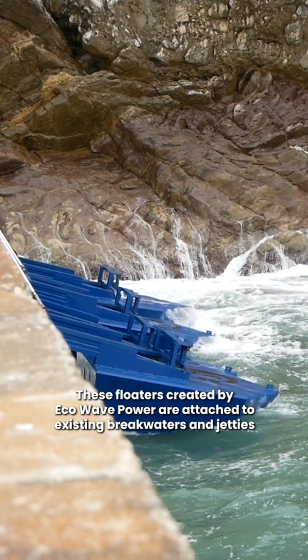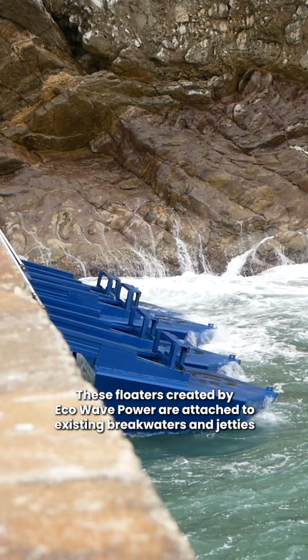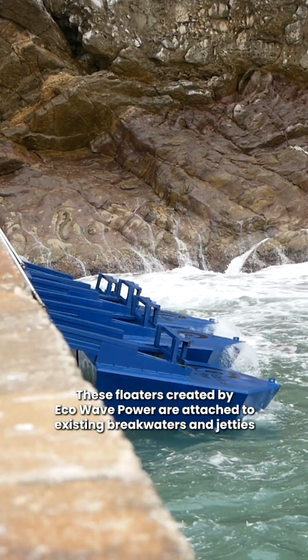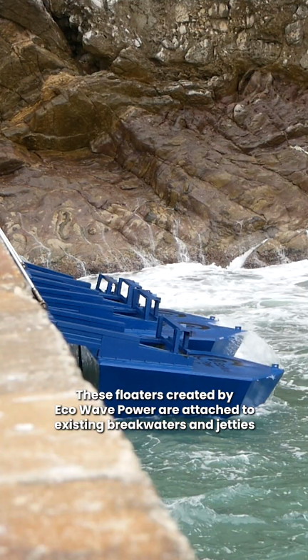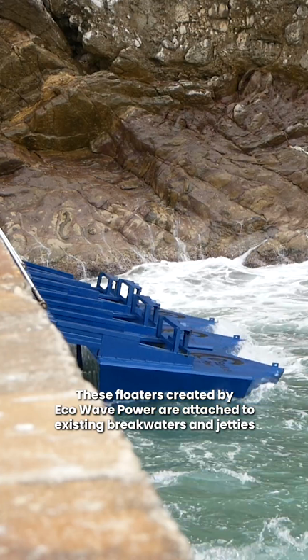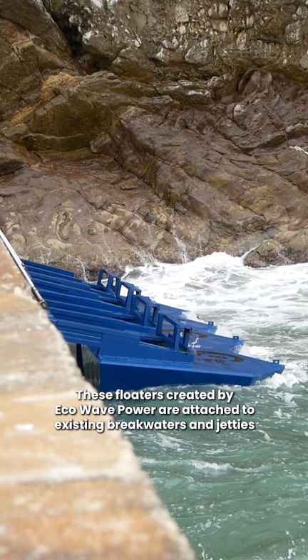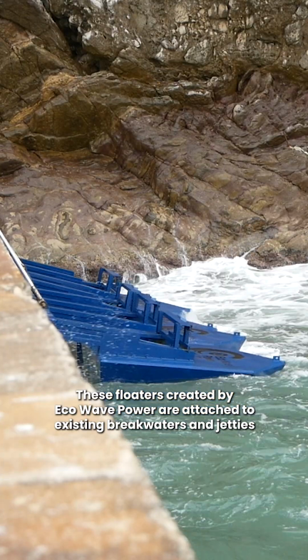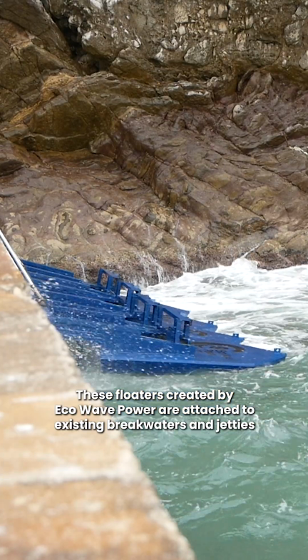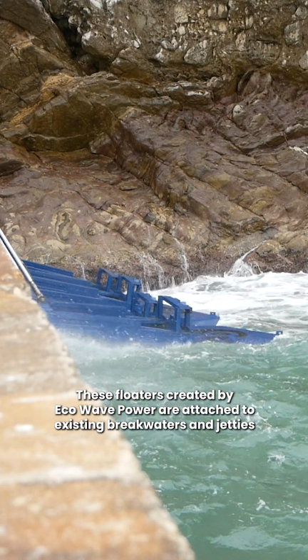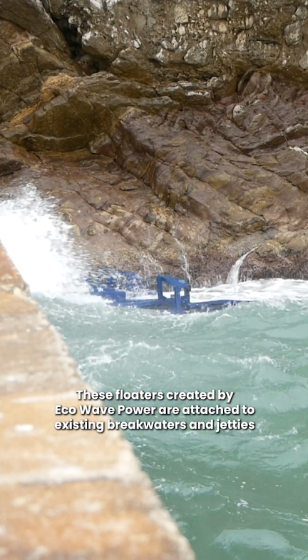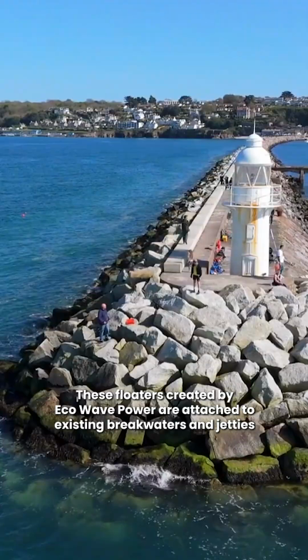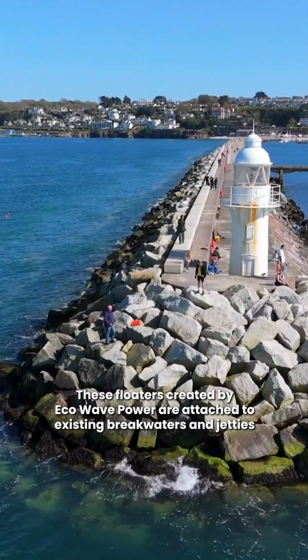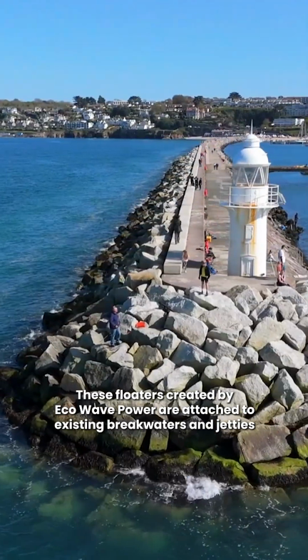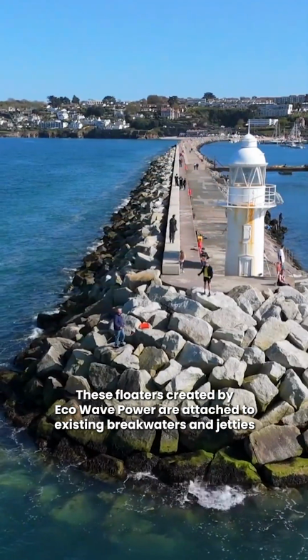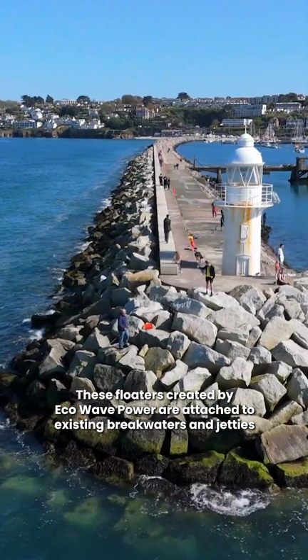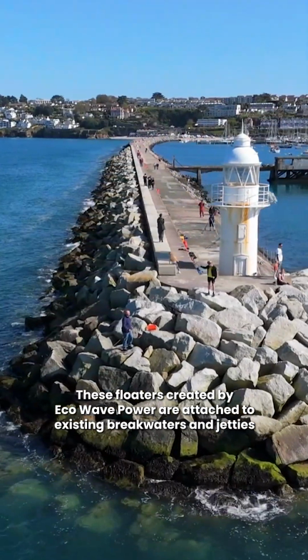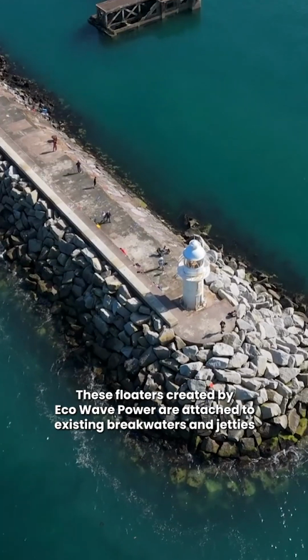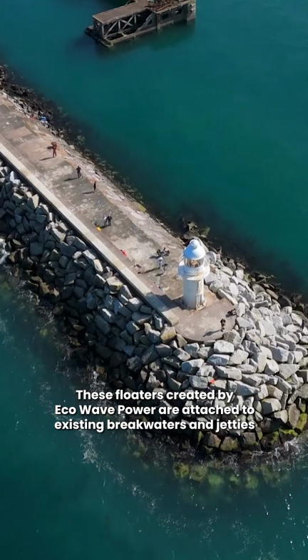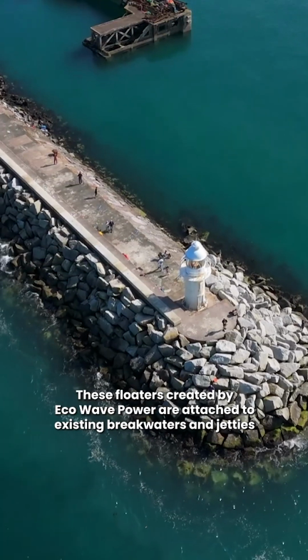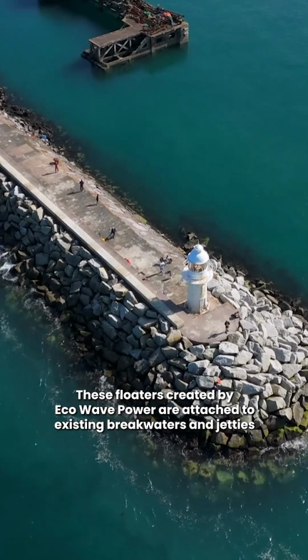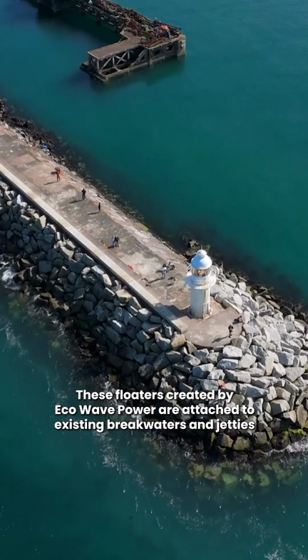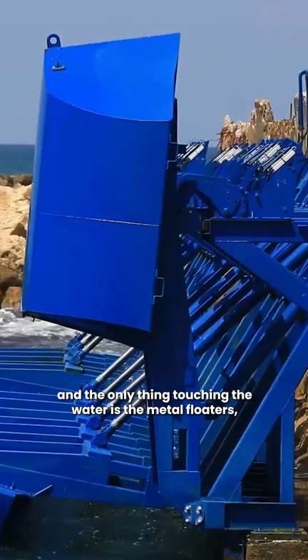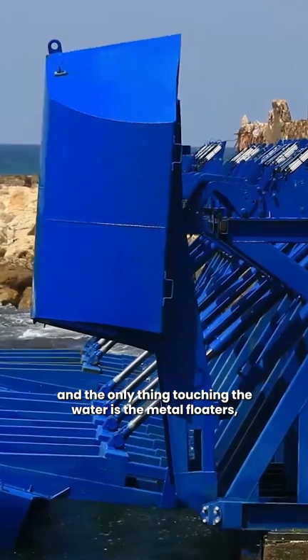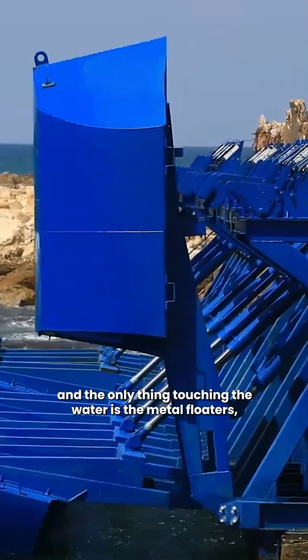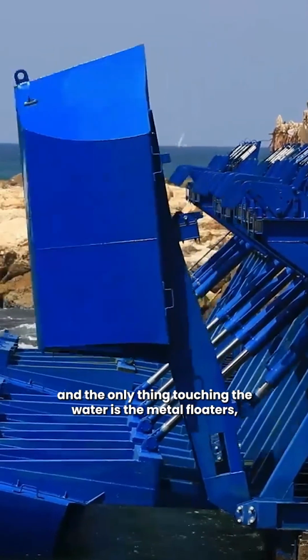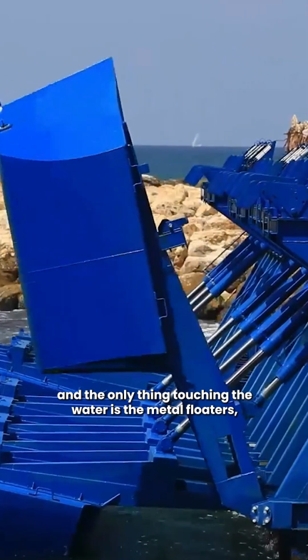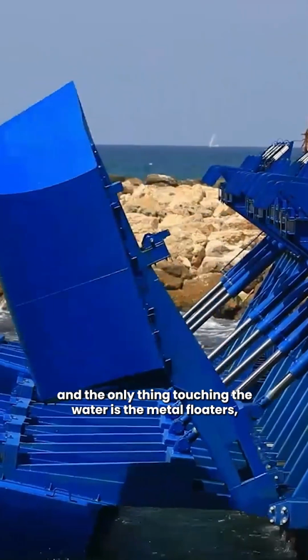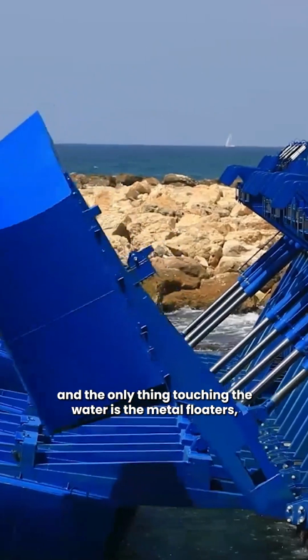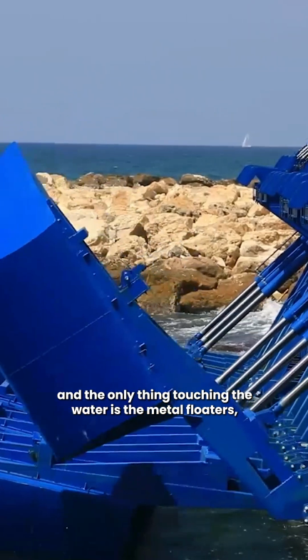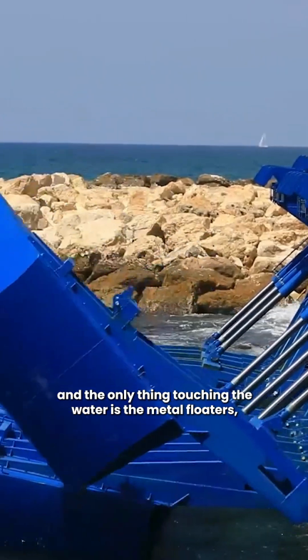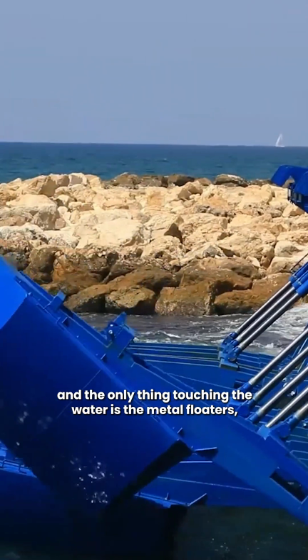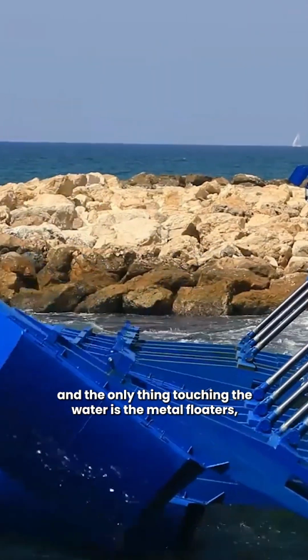These floaters, created by EcoWave Power, are attached to existing breakwaters and jetties, and the only thing touching the water is the metal floaters,